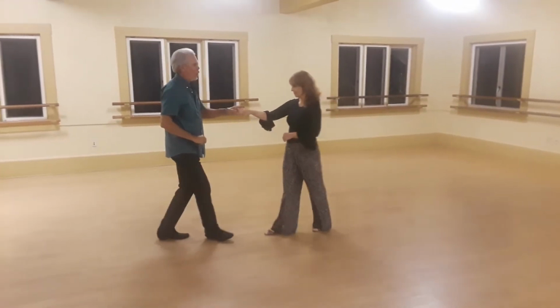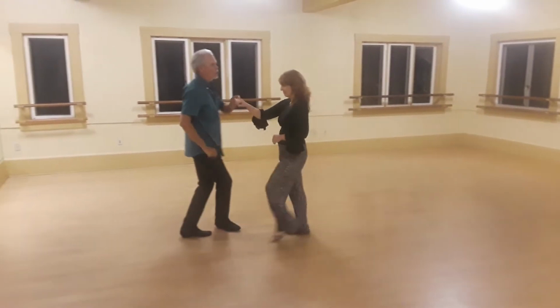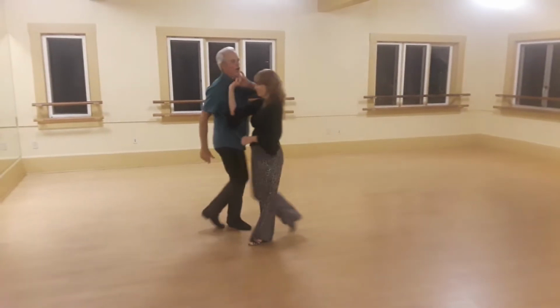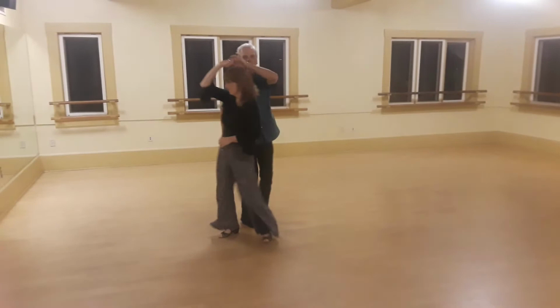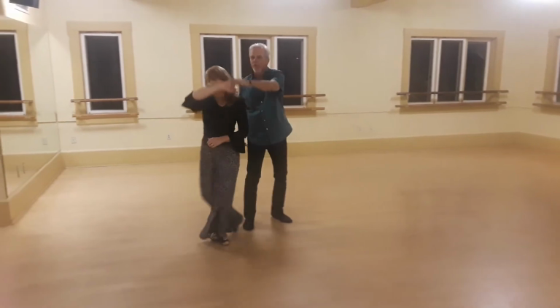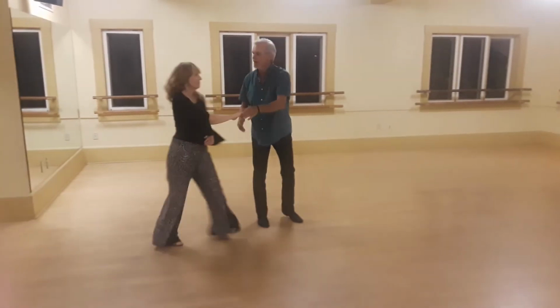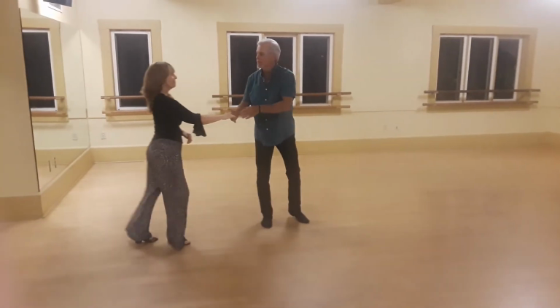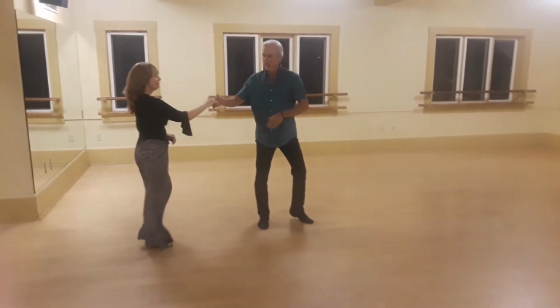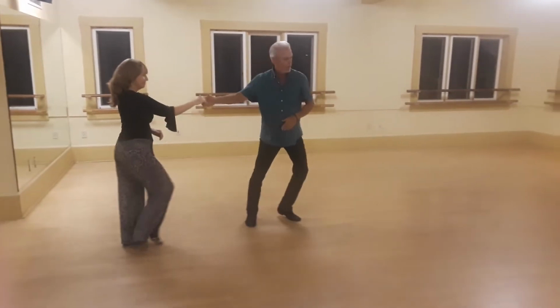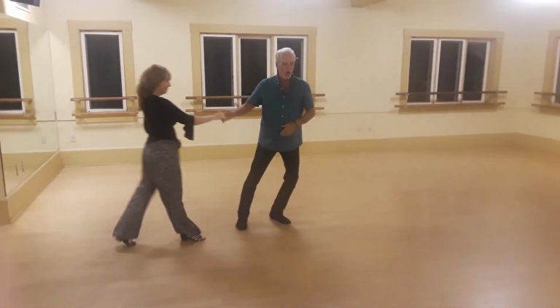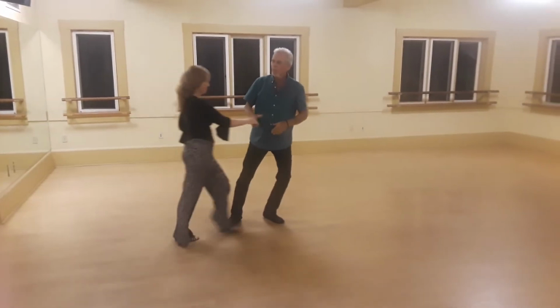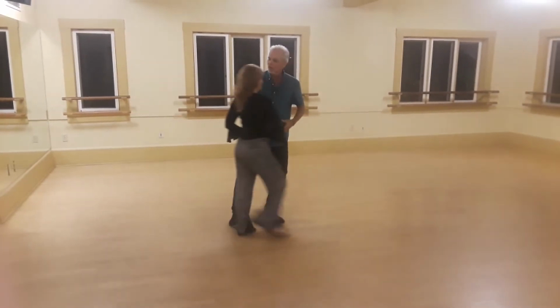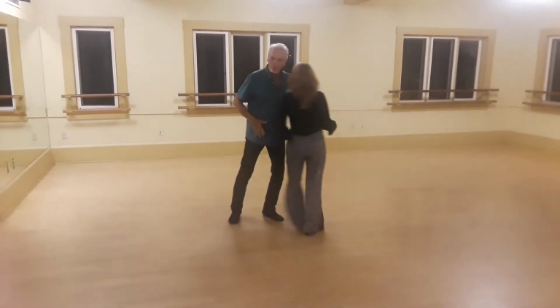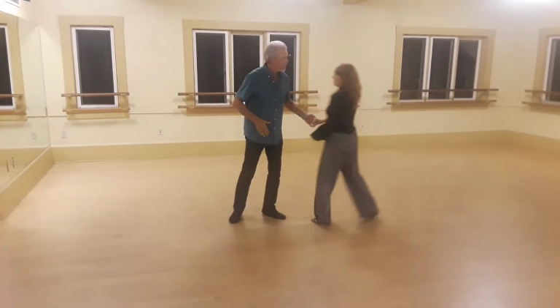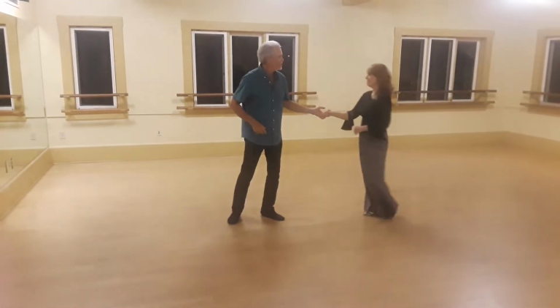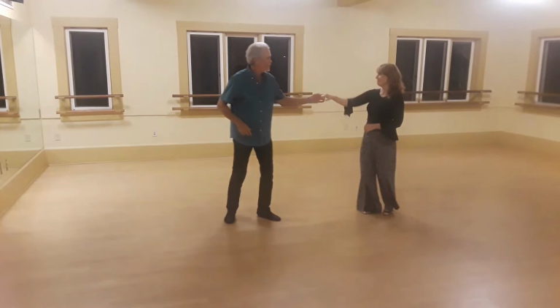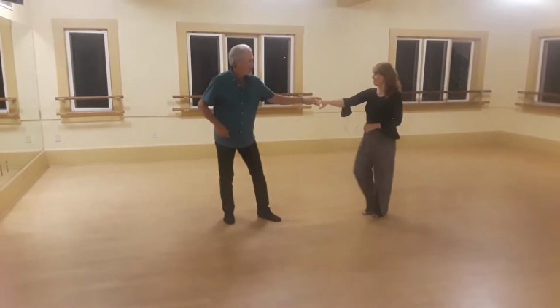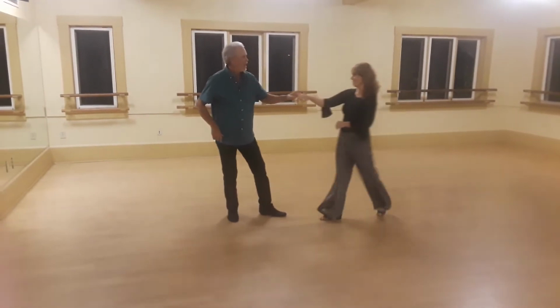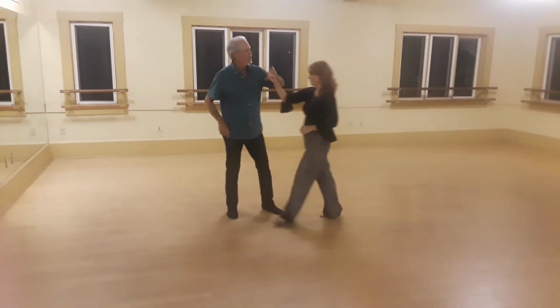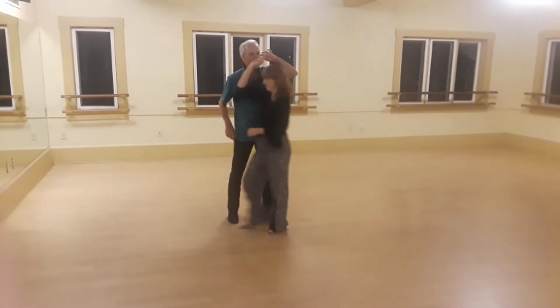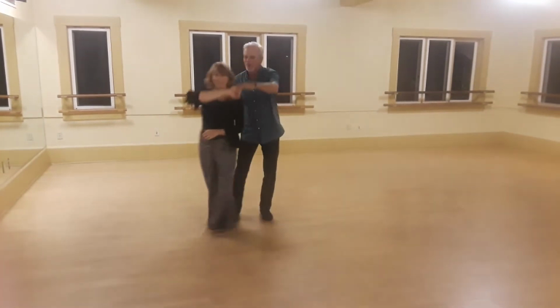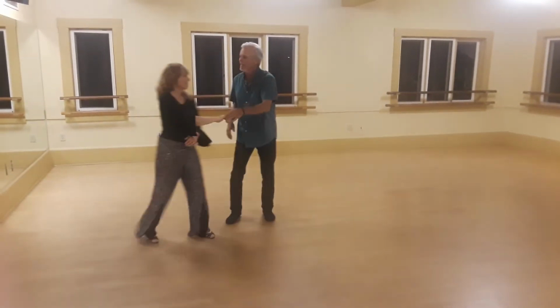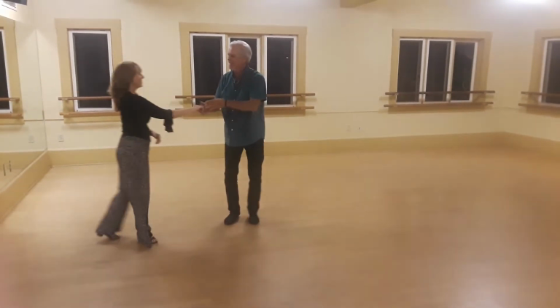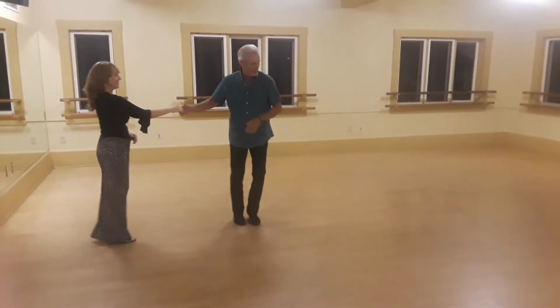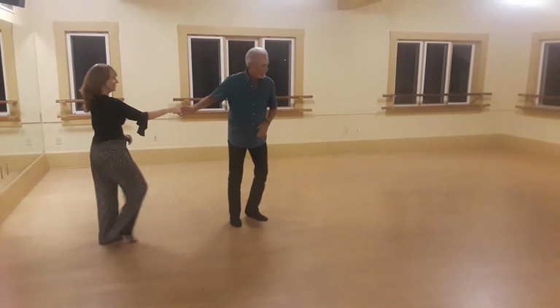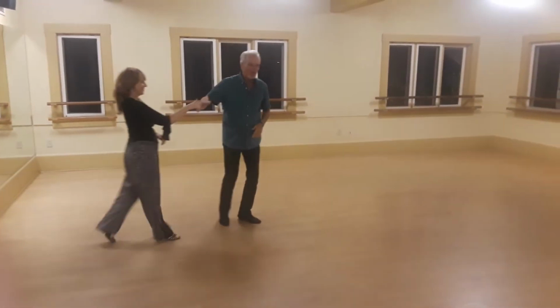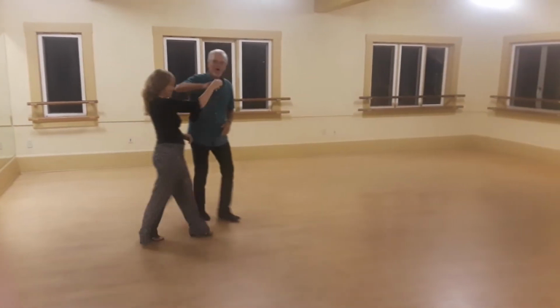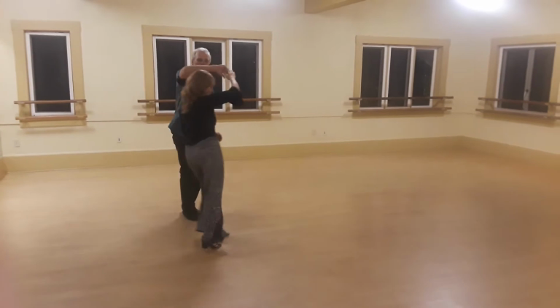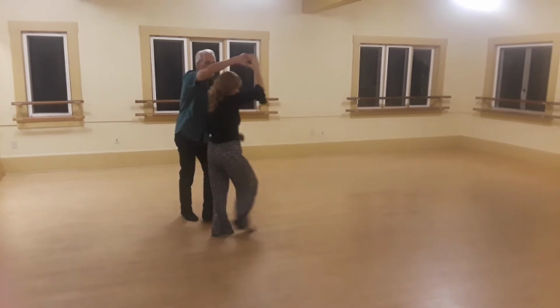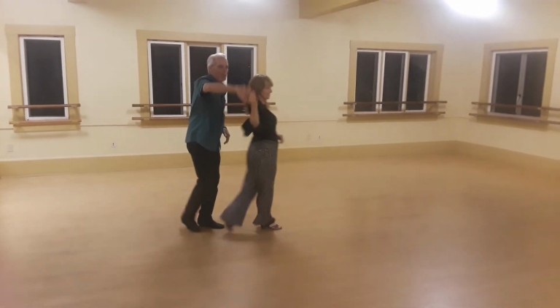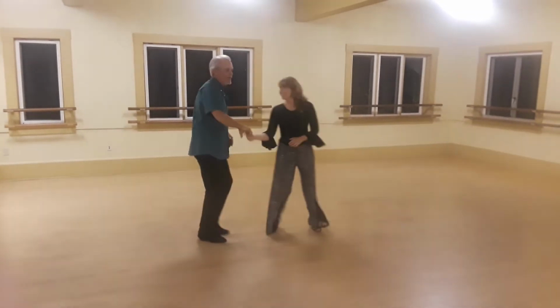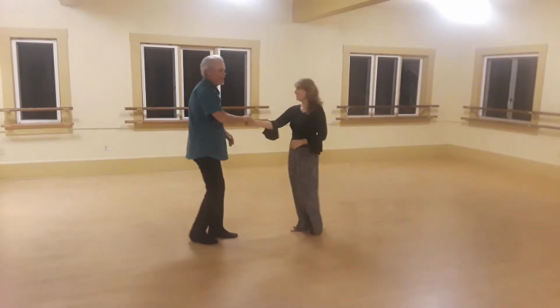Wah wah, trip full step, trip full step. Wah wah, trip full step, trip full step, wah wah. We can move a little bit. Wah wah, trip full step, back in the slot.